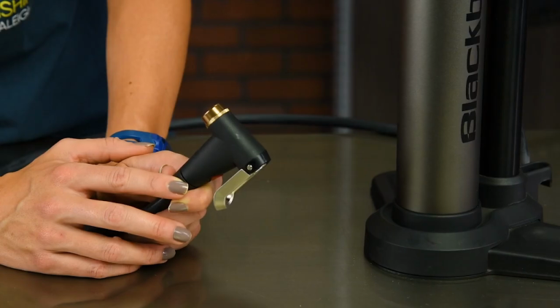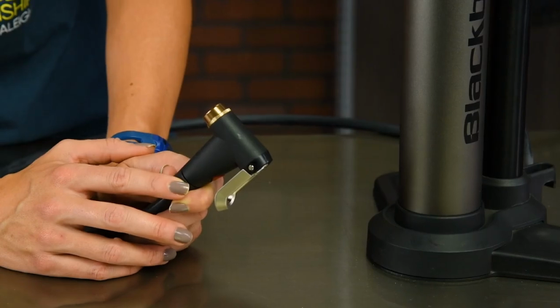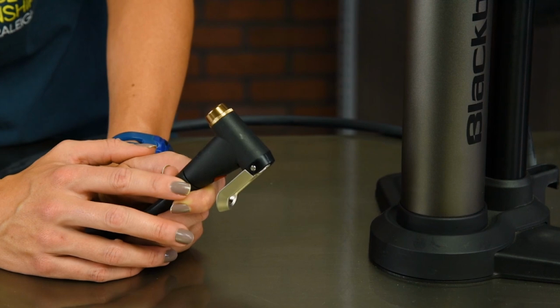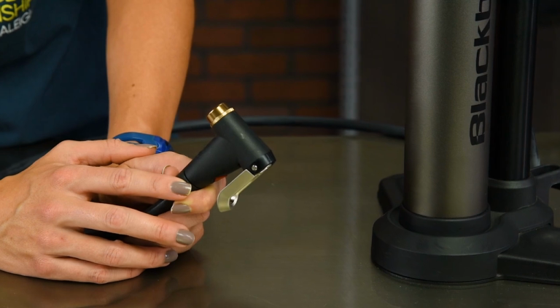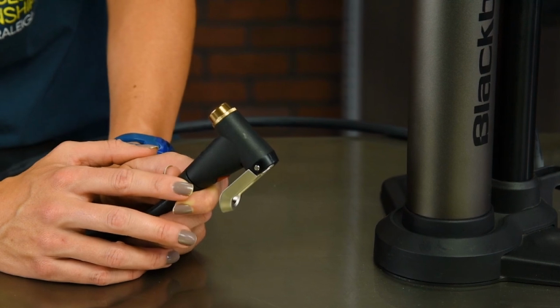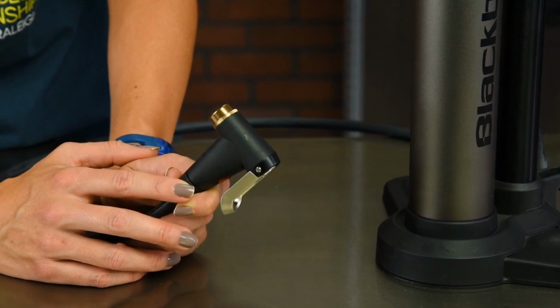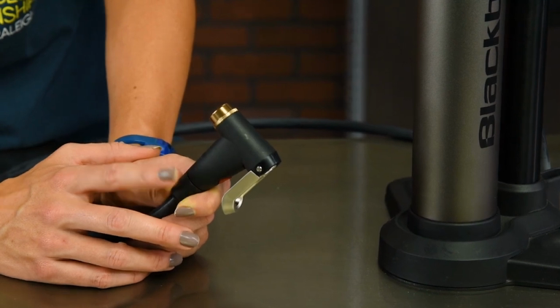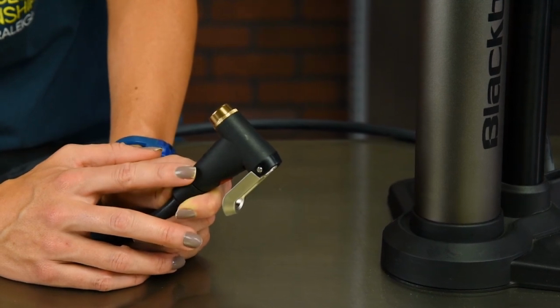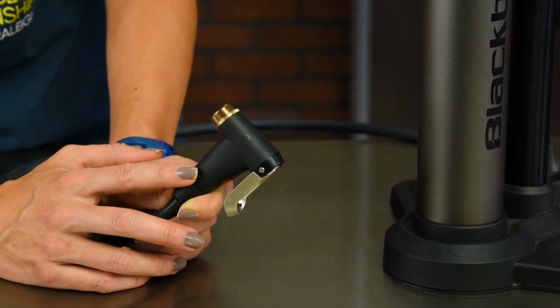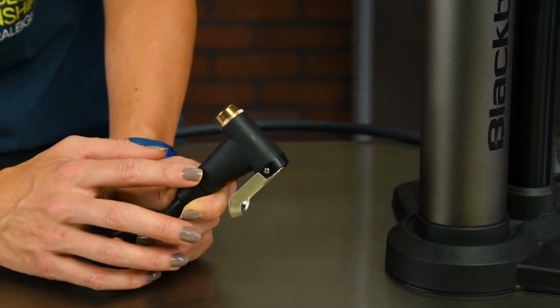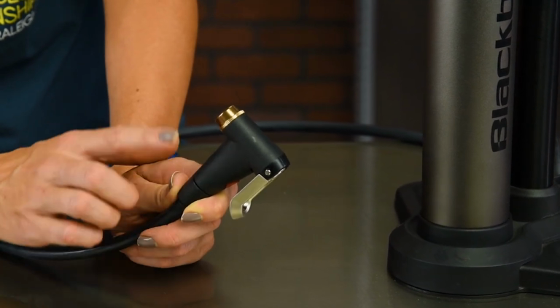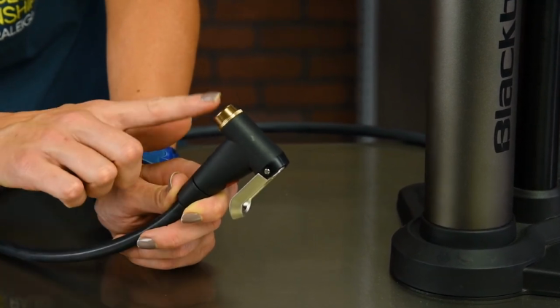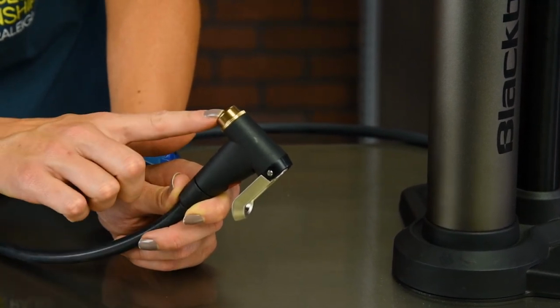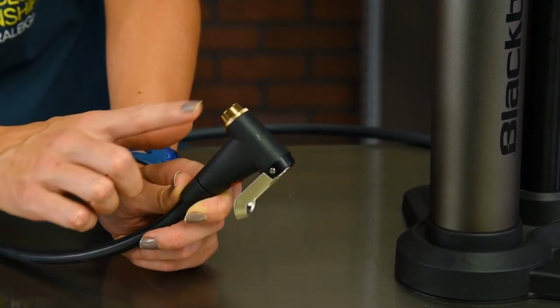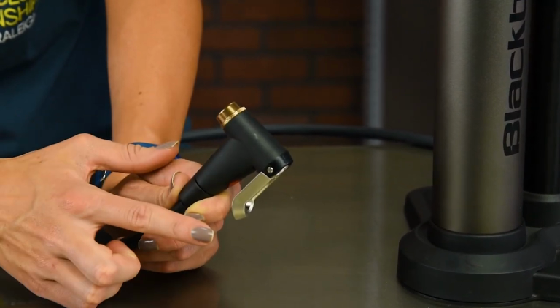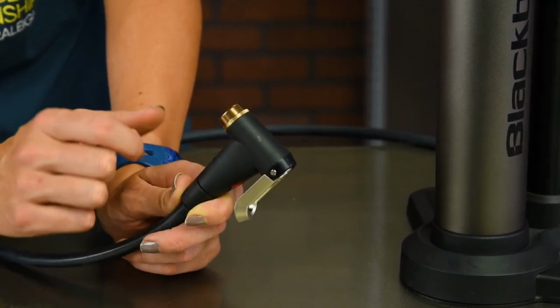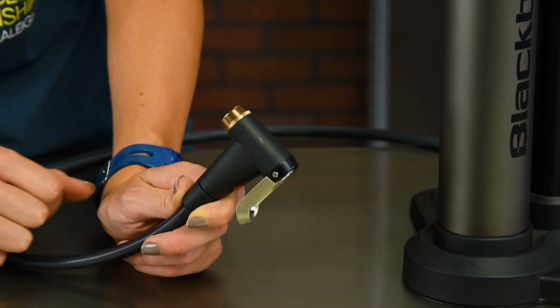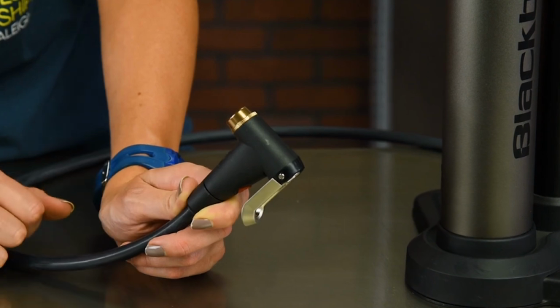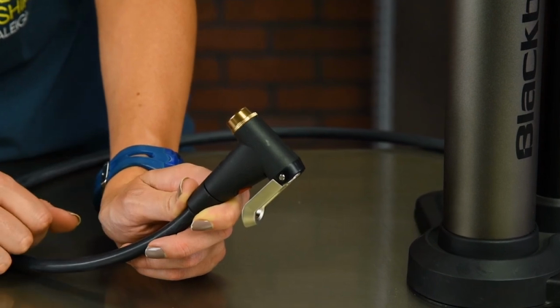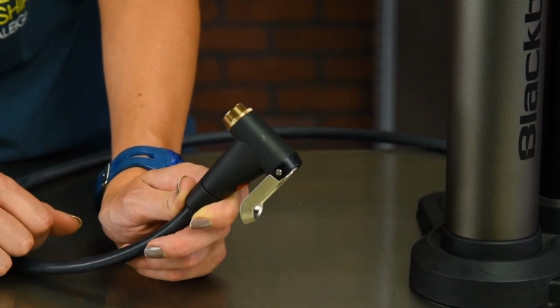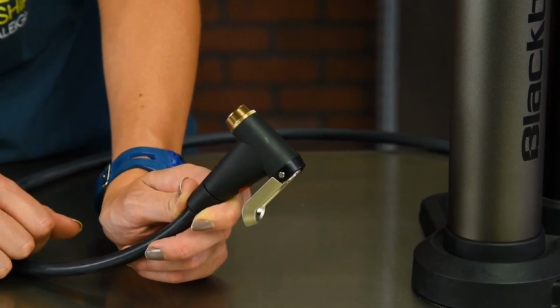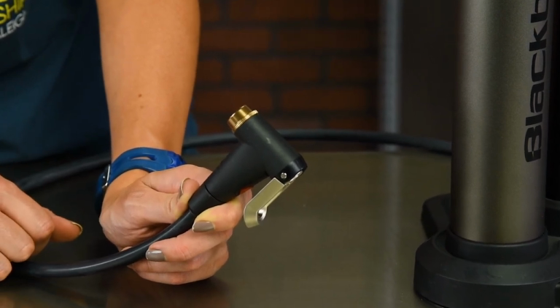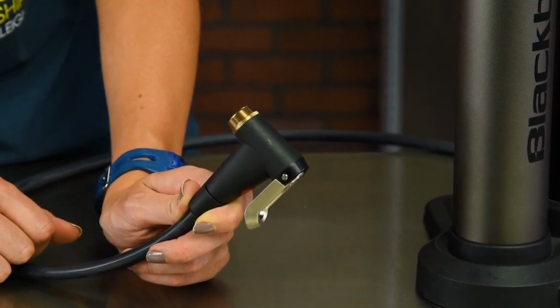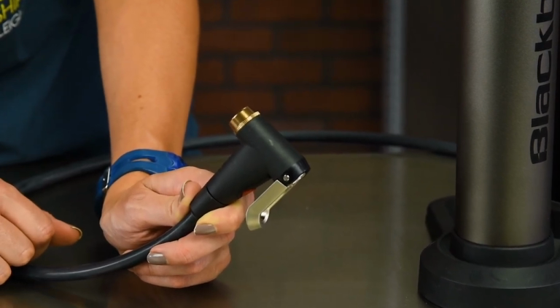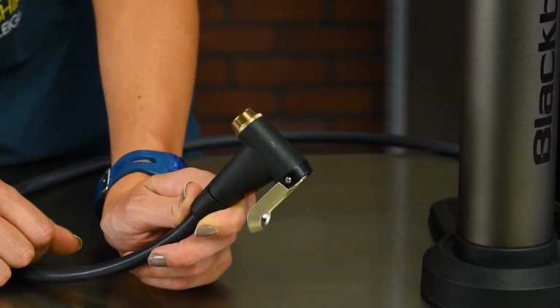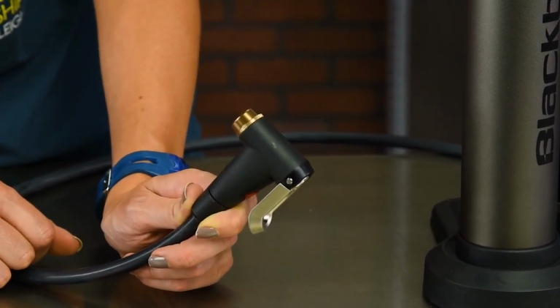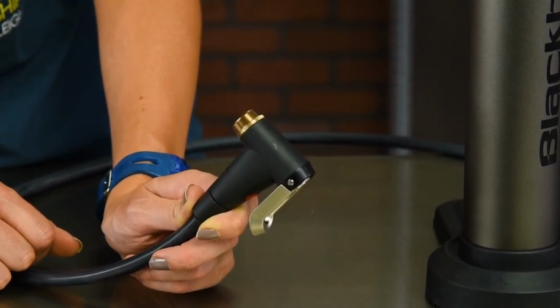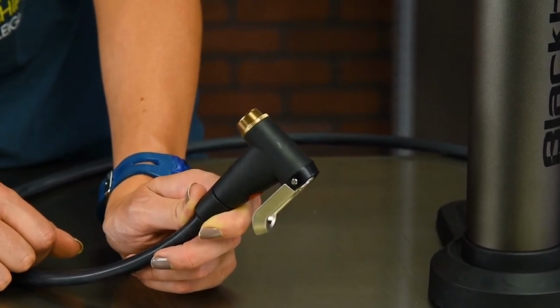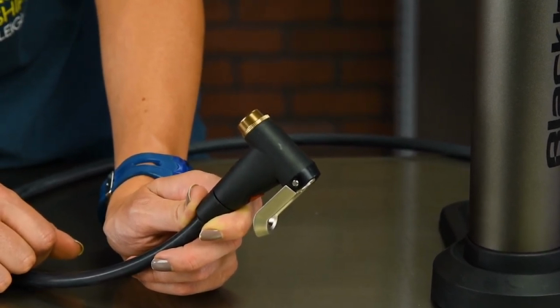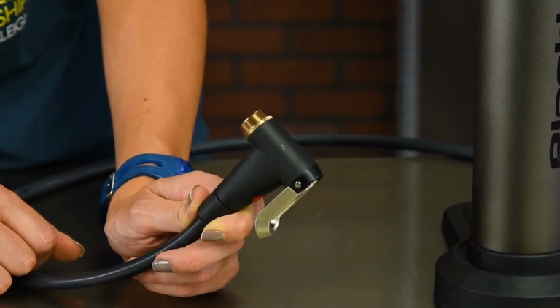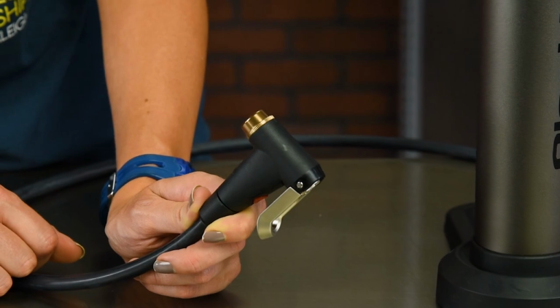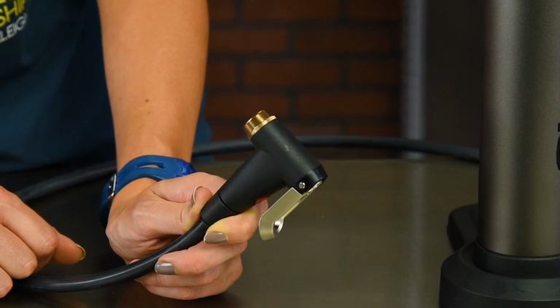The Blackburn Chamber also features an any valve pump head with a rugged alloy cap and lever for no leaking and no fuss — just a valve that's clean and easy to use, with Presta, Schrader, and Dunlop valve options.